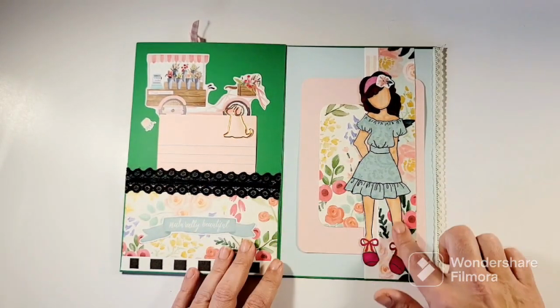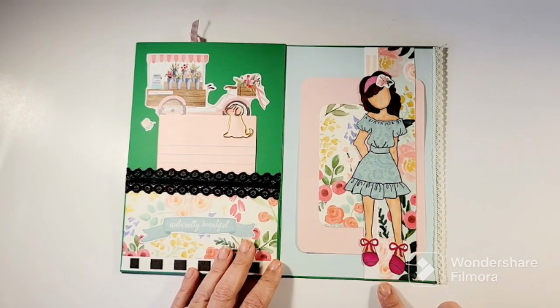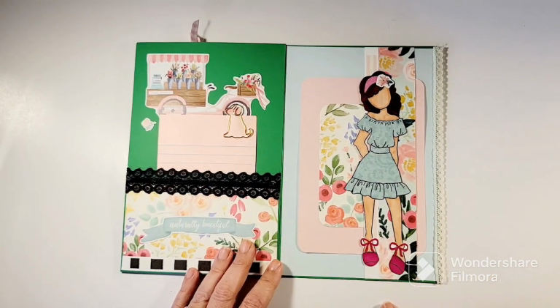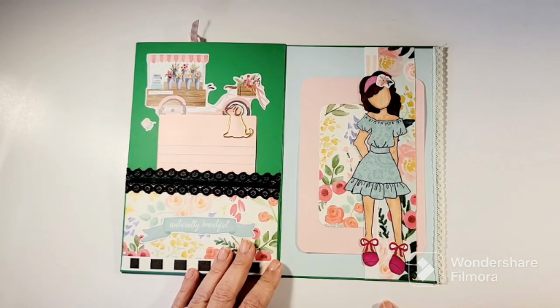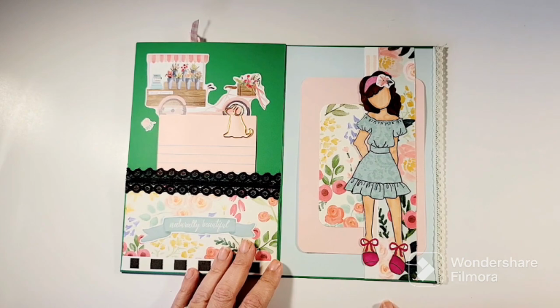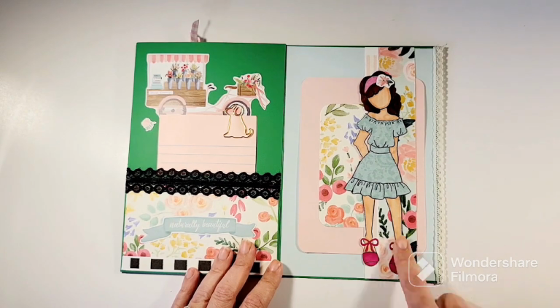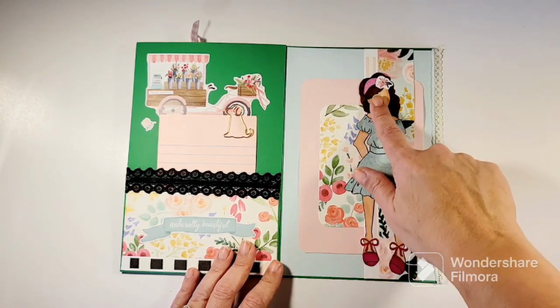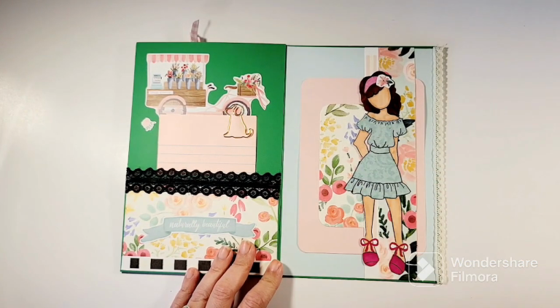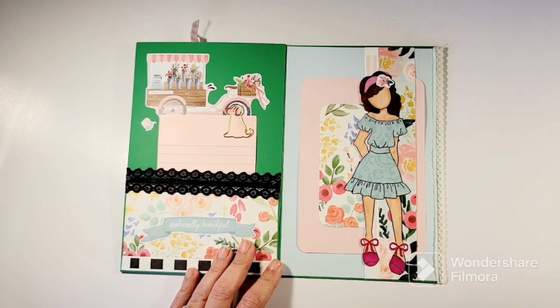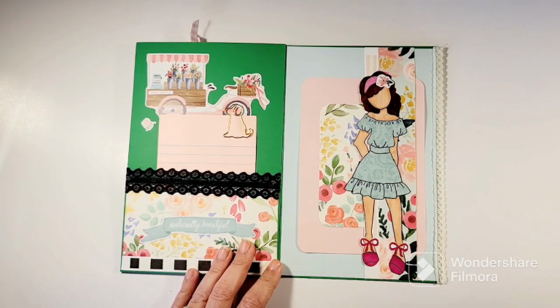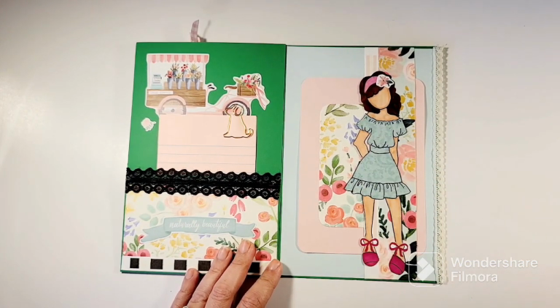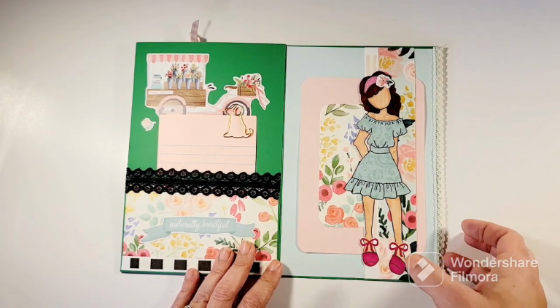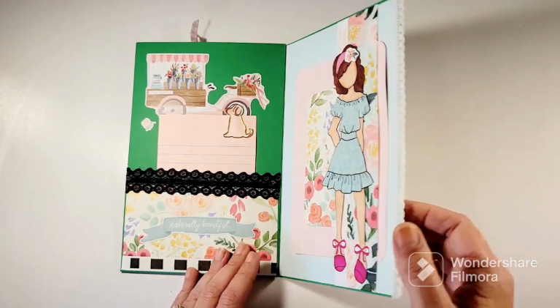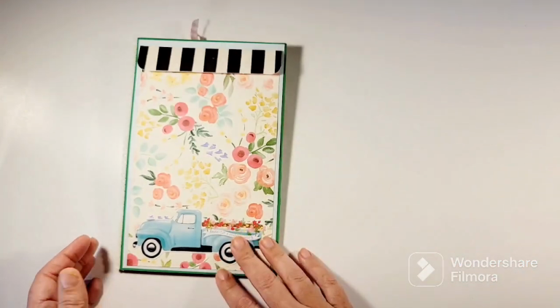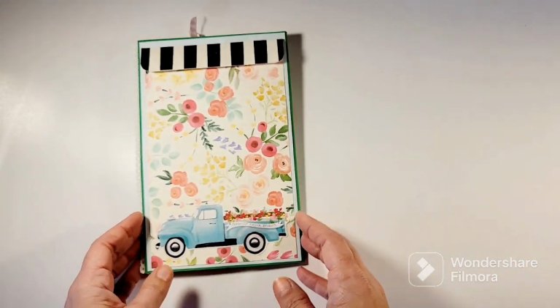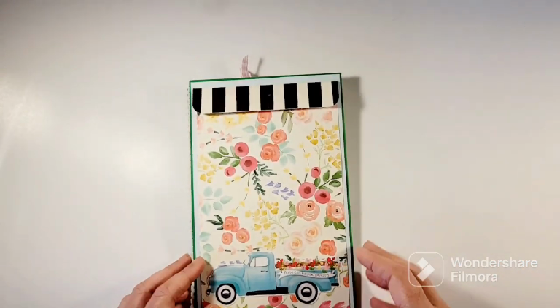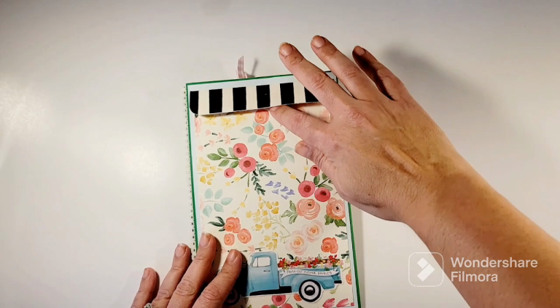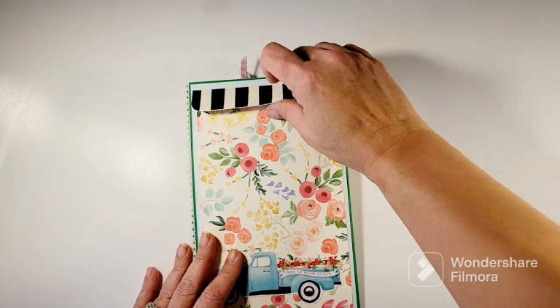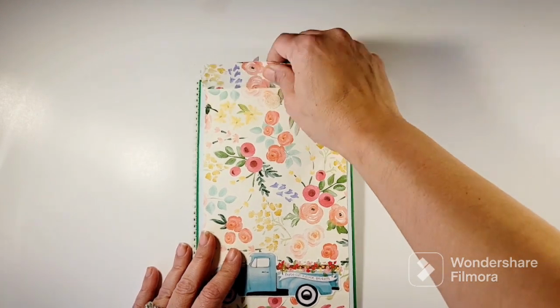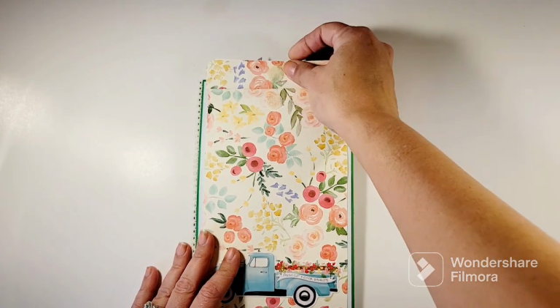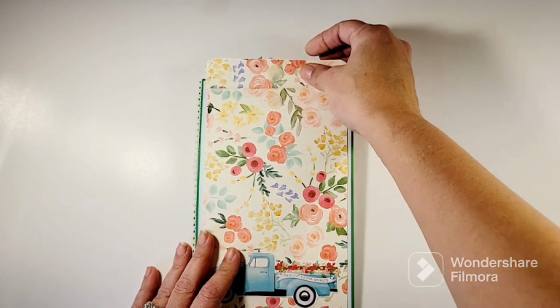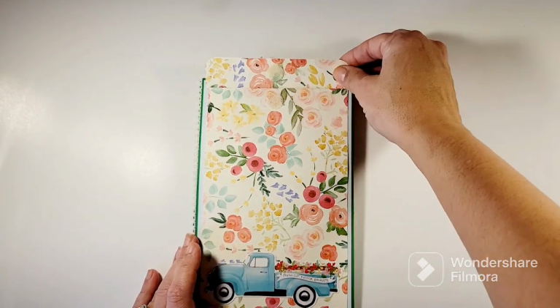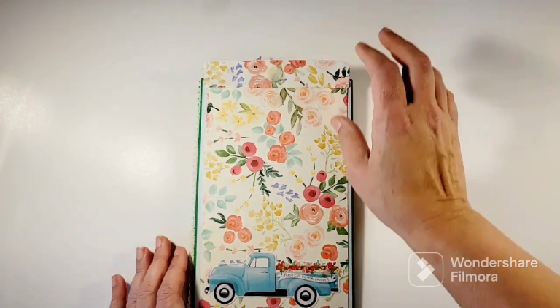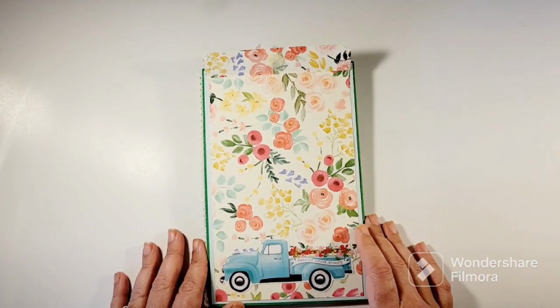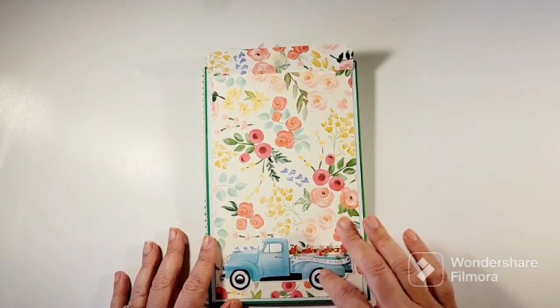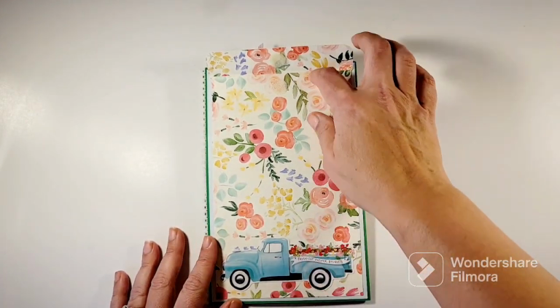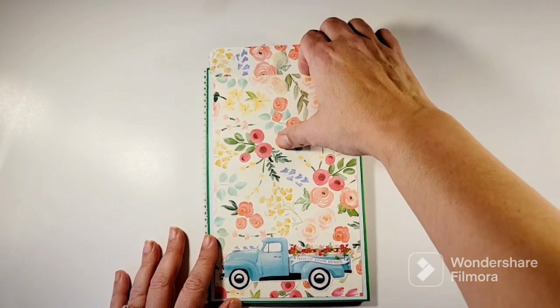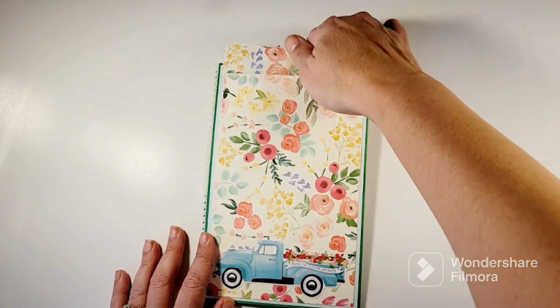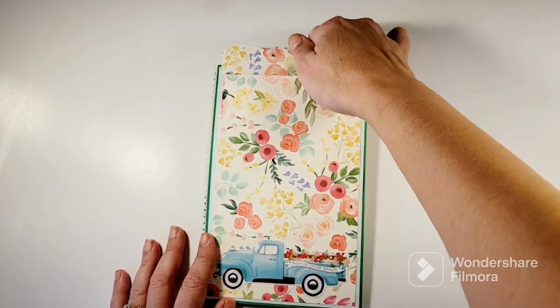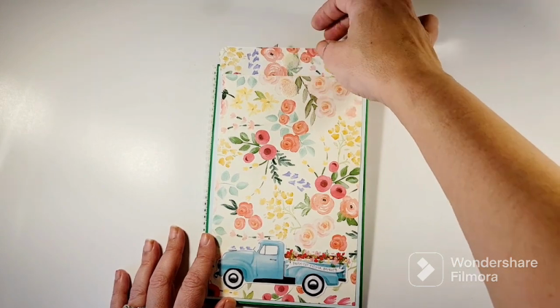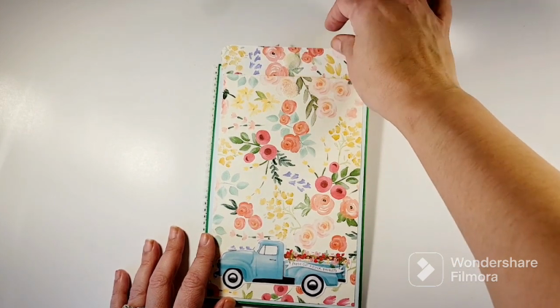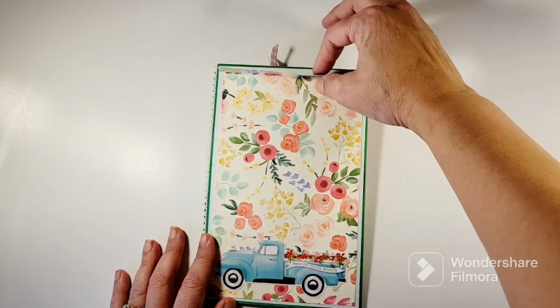This is supposed to be for a jewel netting swap so I put a little doll in there, and then that's the back — it has yet another pocket, just a full page pocket in an envelope style.